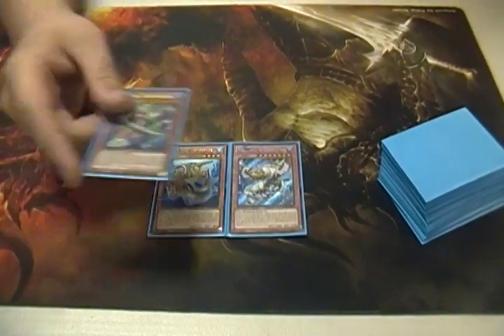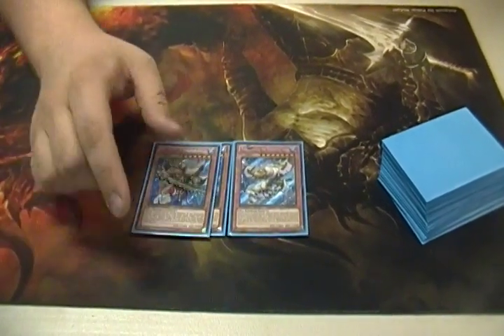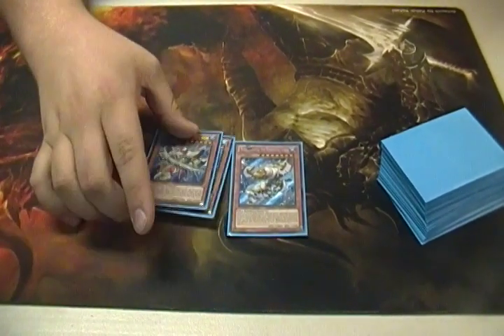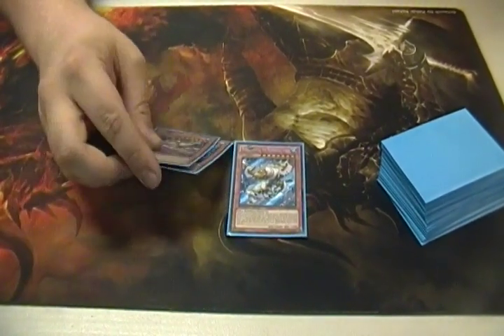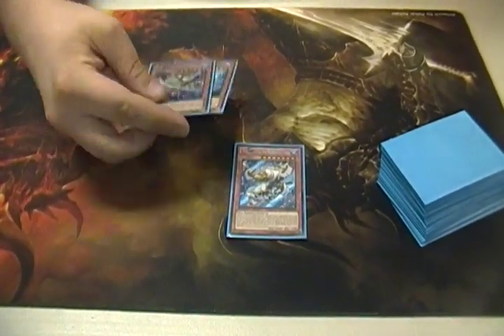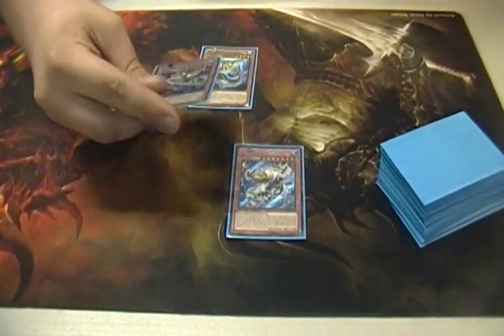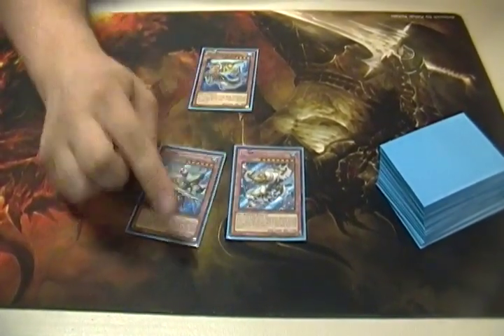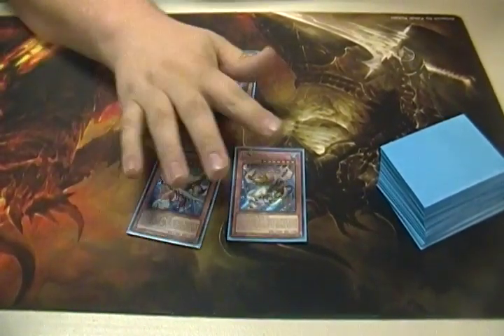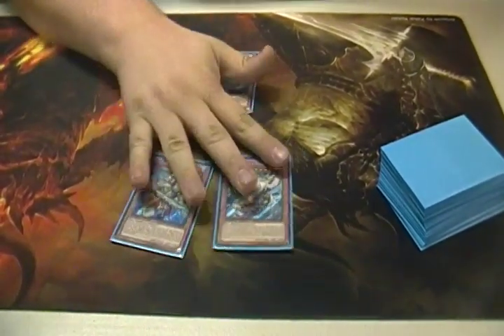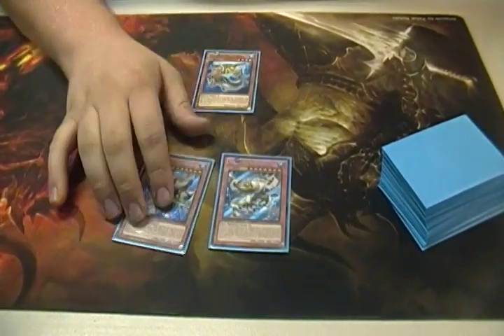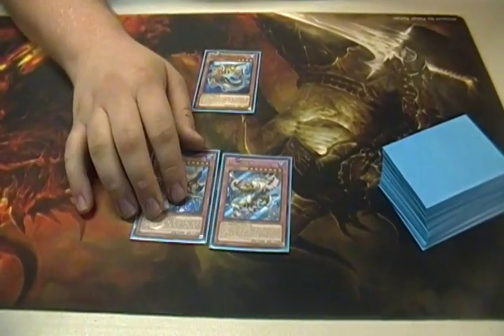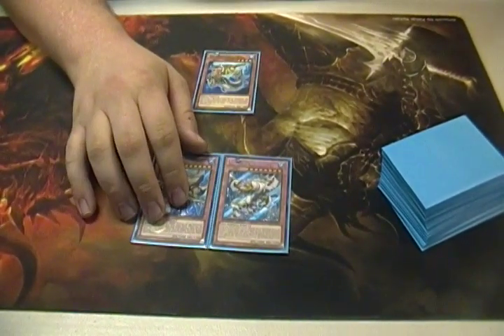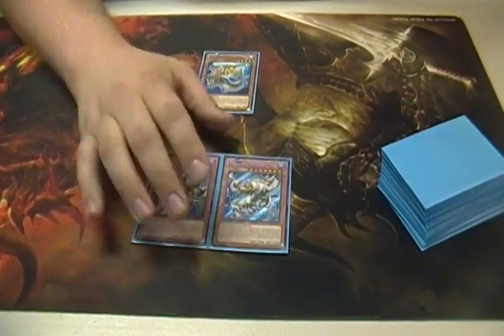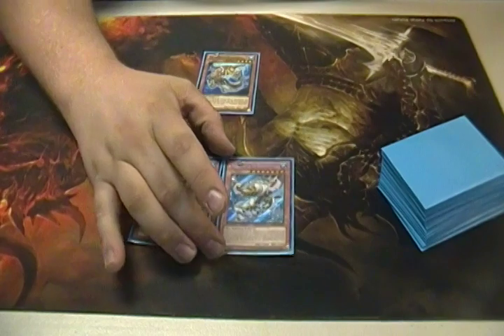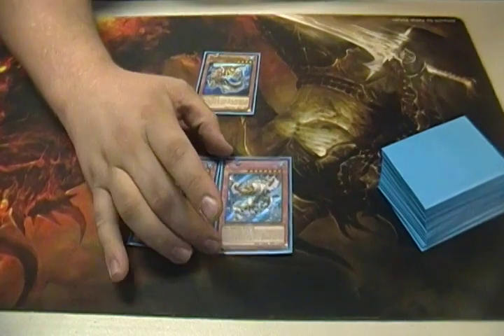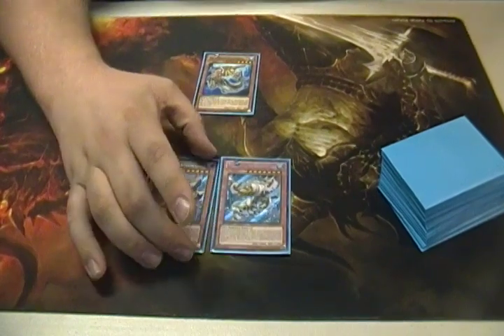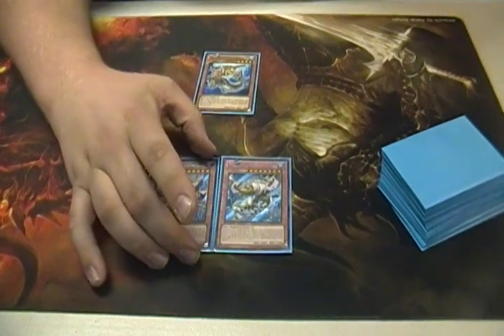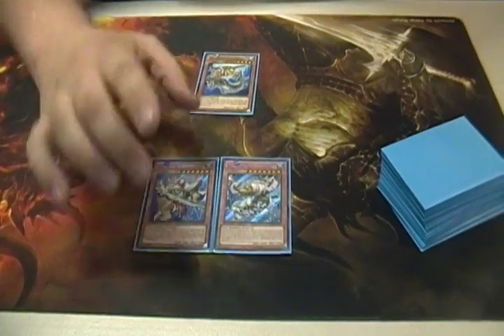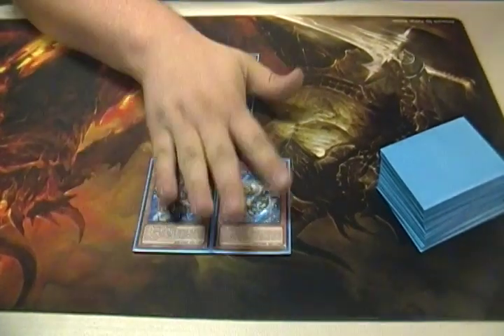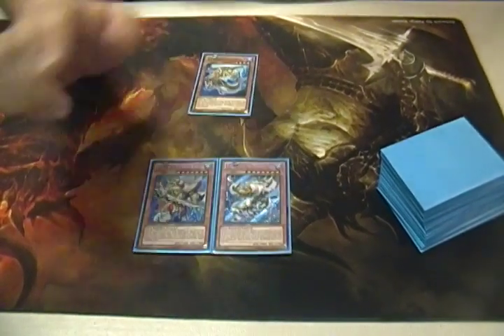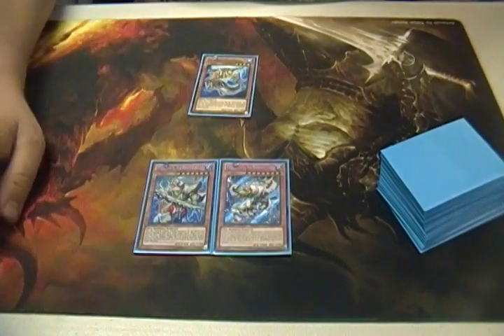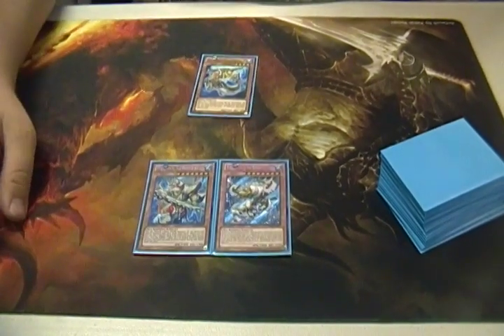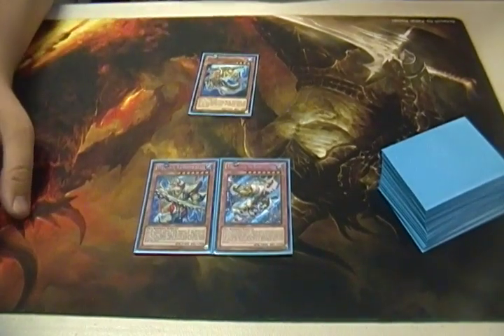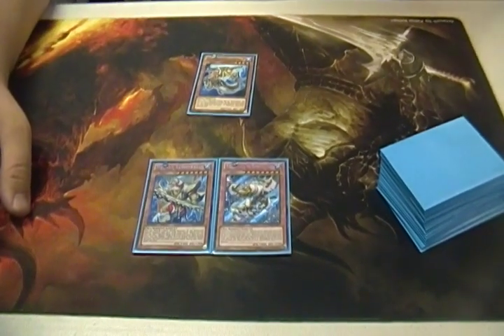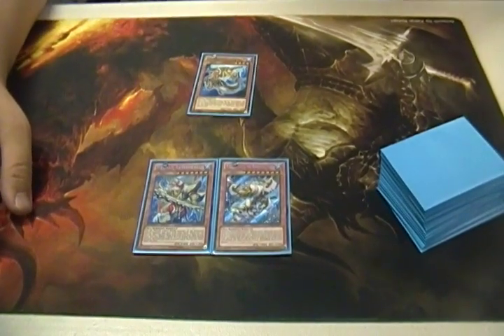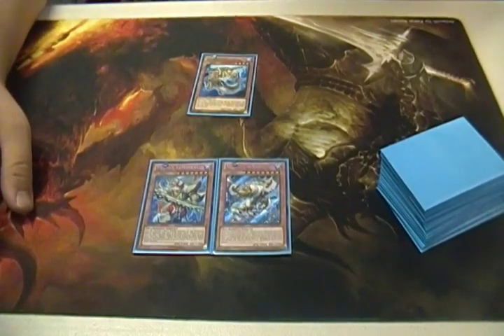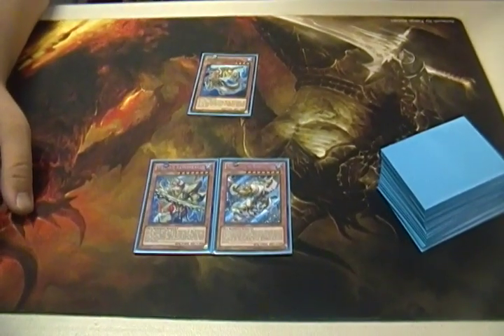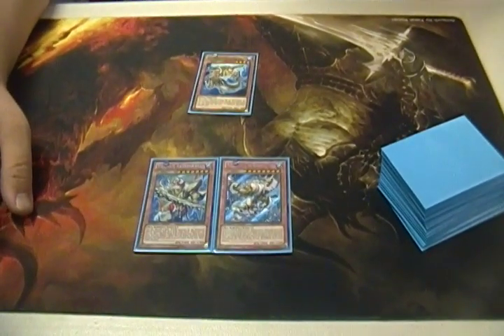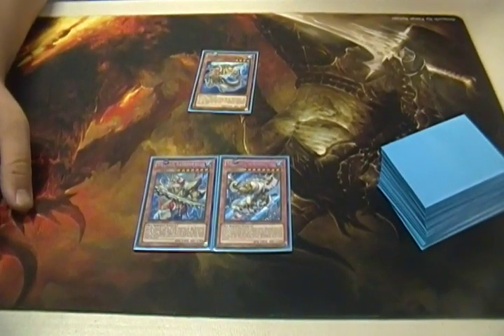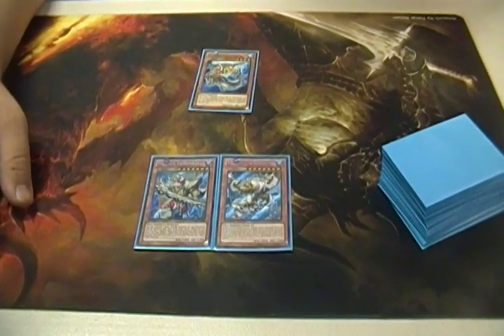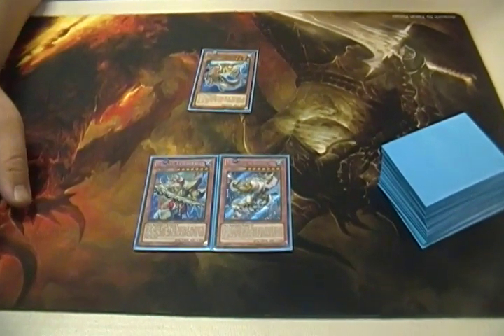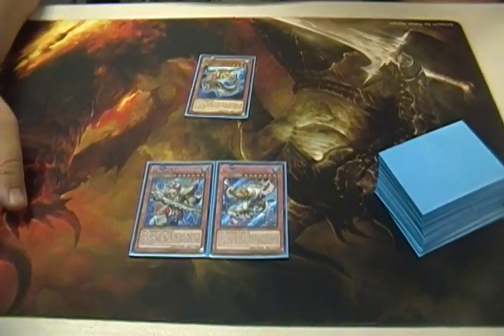I had gold Bottomlesses — I gave him two gold Bottomlesses — and you can see that. It's just, I'm going to put these two guys on the field and use them to attack you for the game.